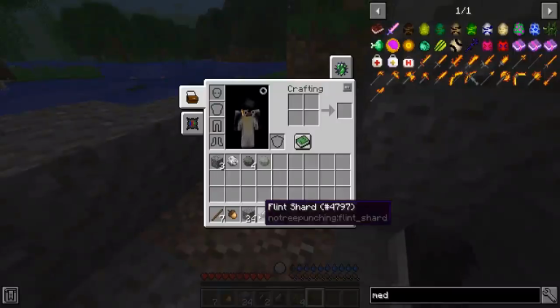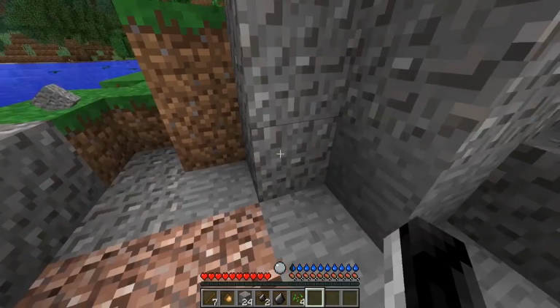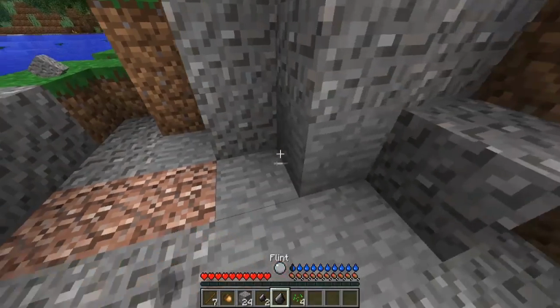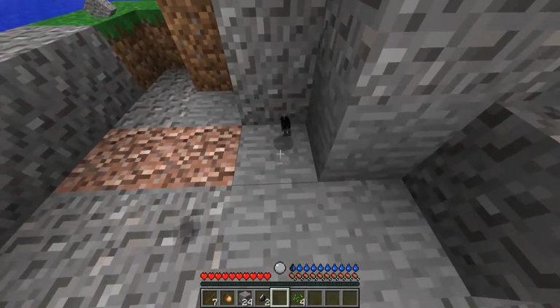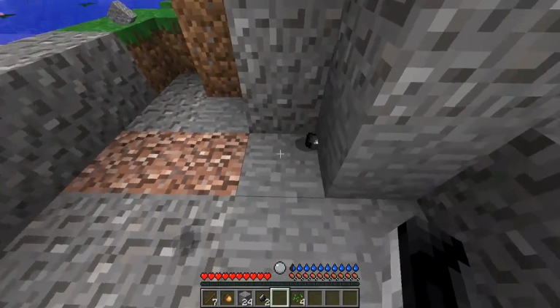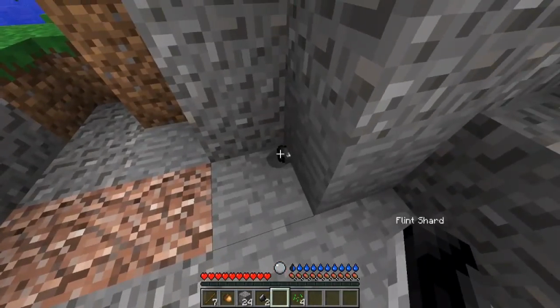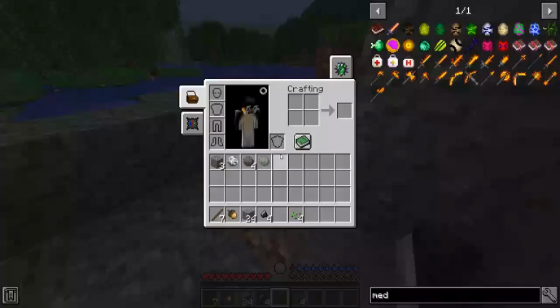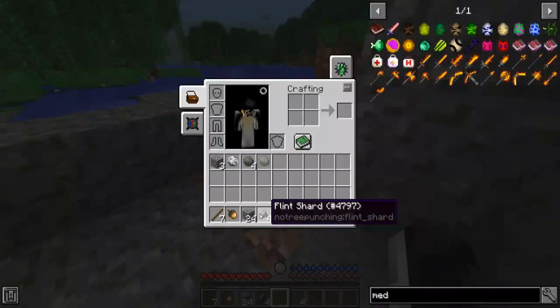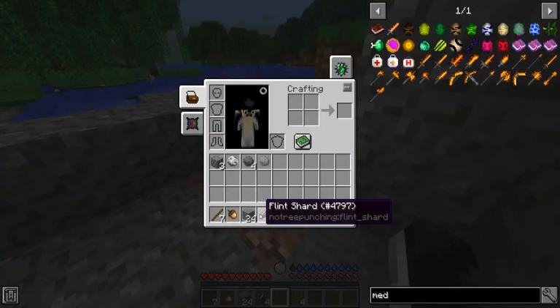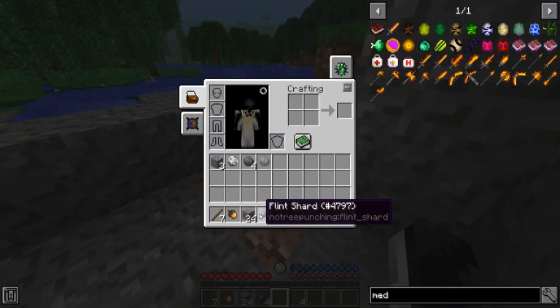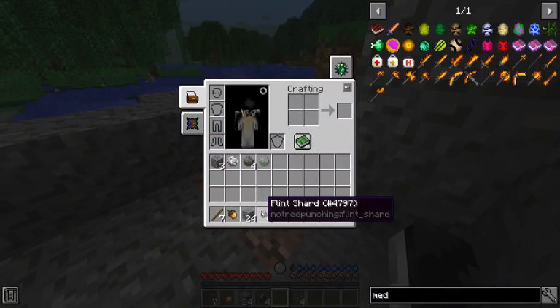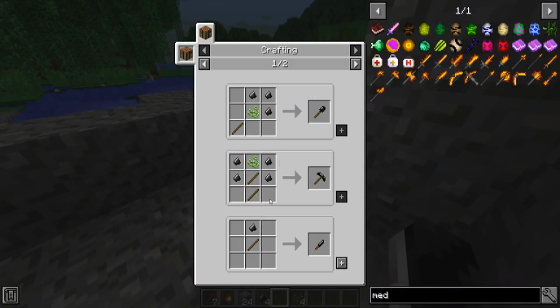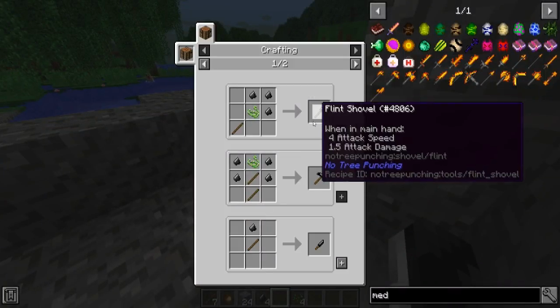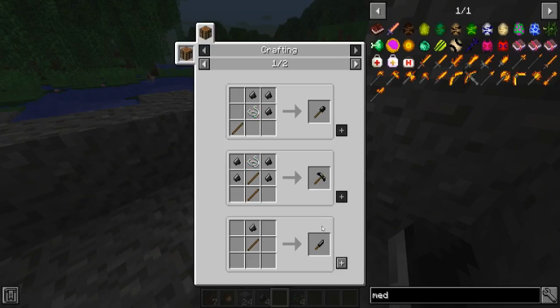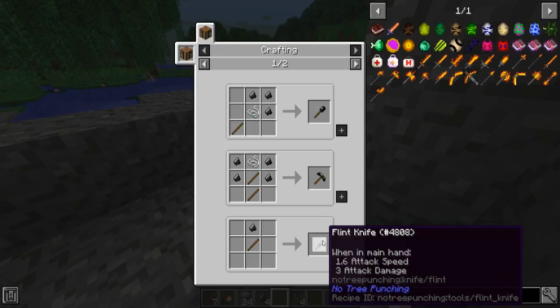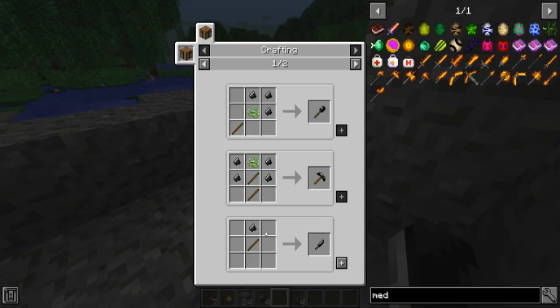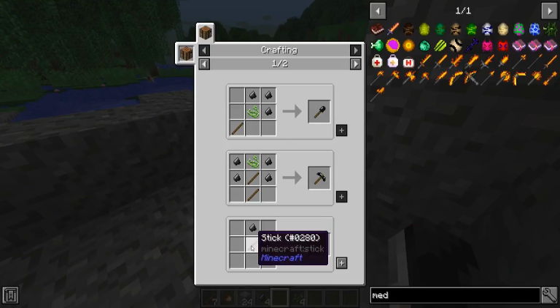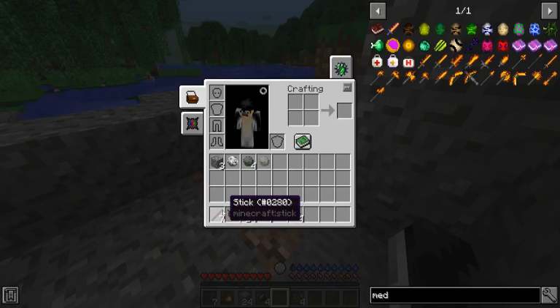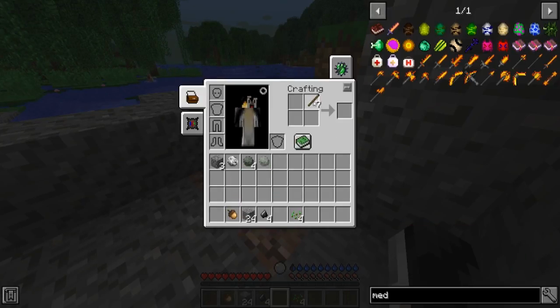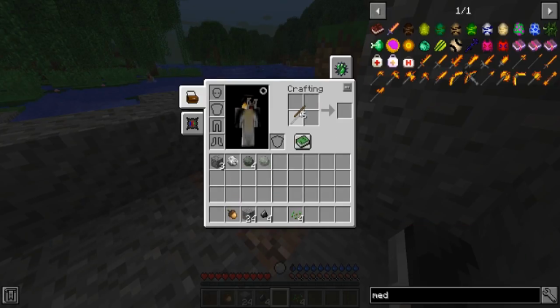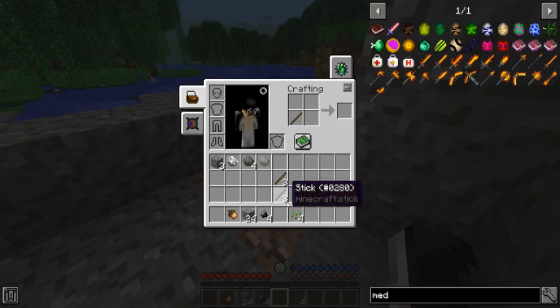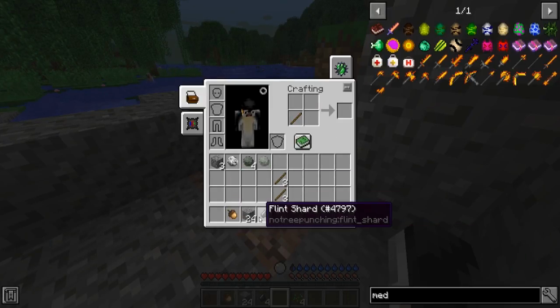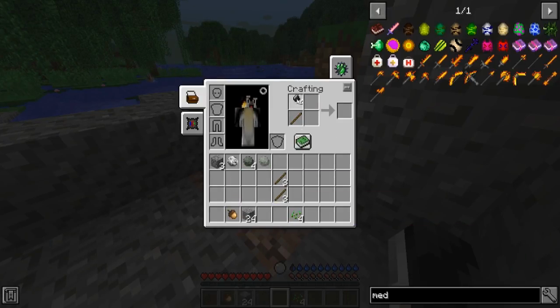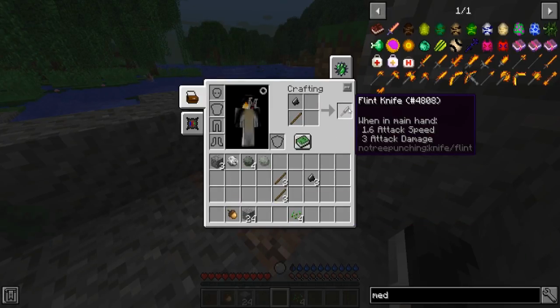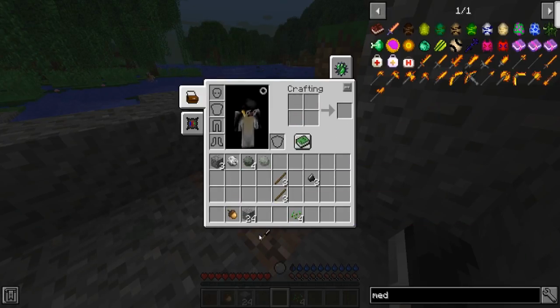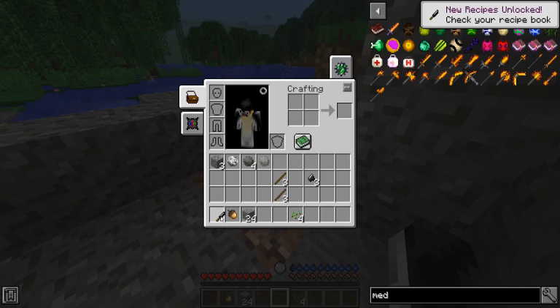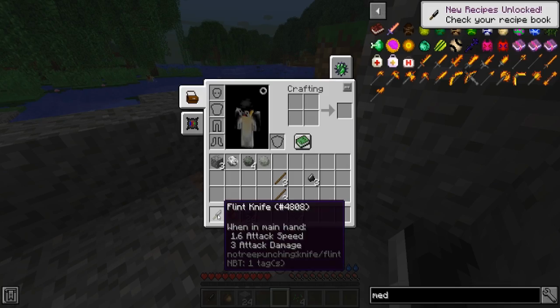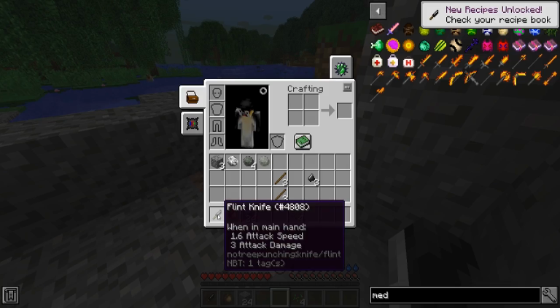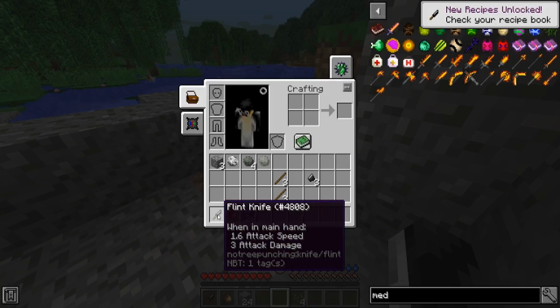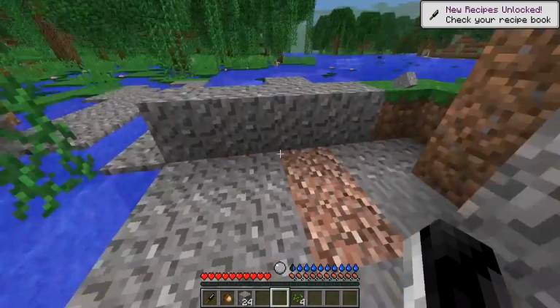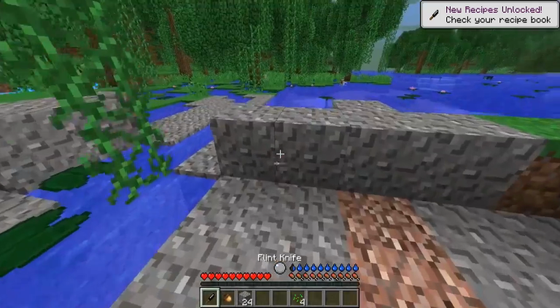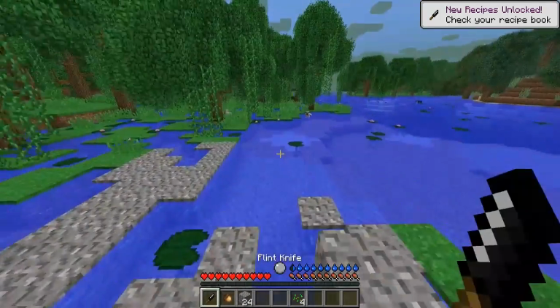I always deal with crazy inventories because of scramble craft. Boom, we have some flint shards. Now what we're gonna do is make this knife. All we need is a stick - we don't need any sort of fiber. I wouldn't need to get the knife if I was able to find a string, actually.